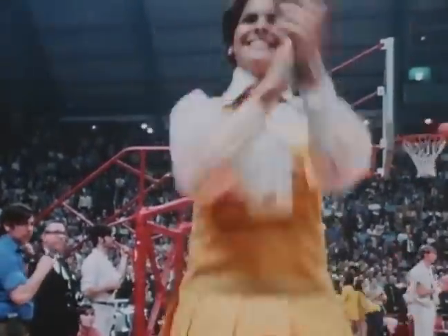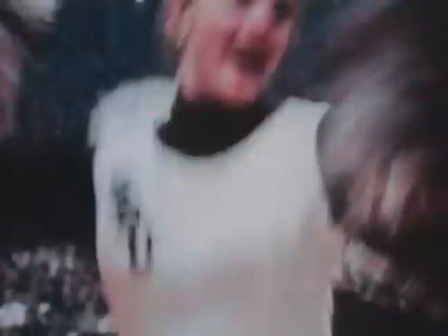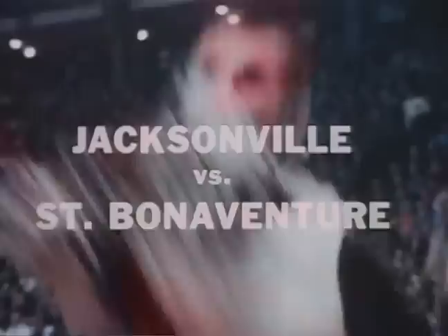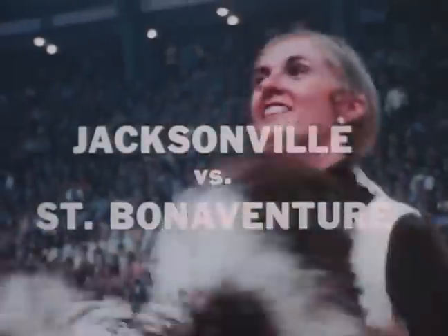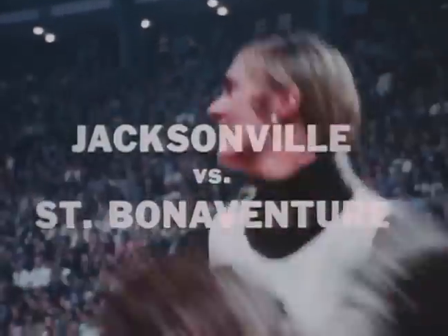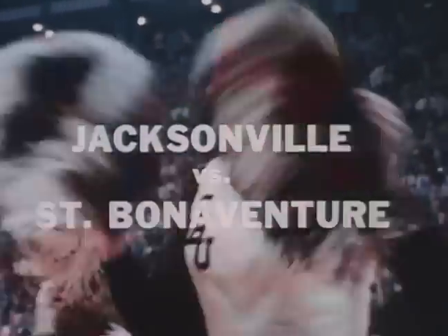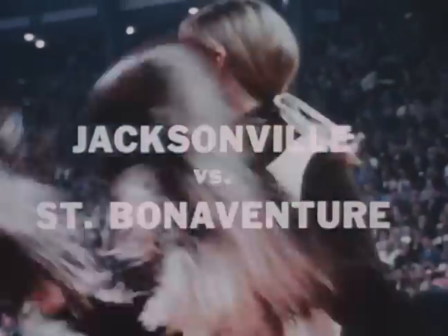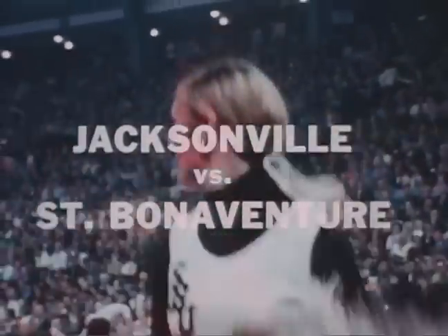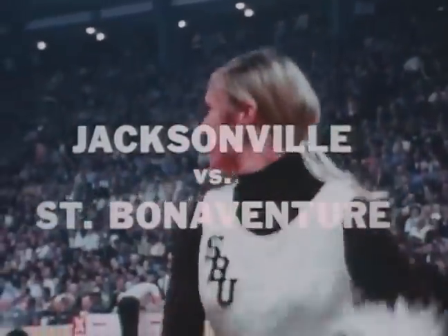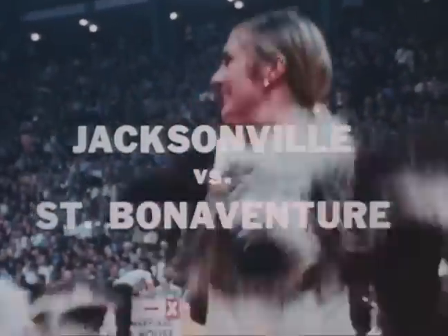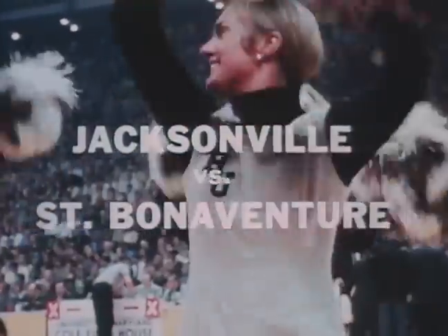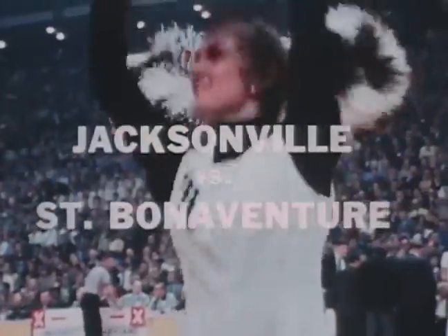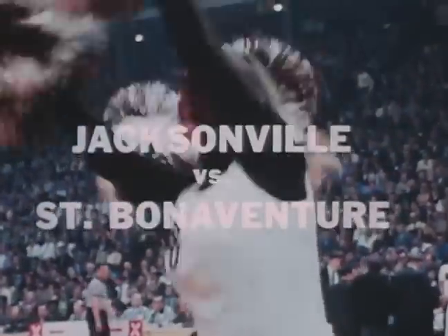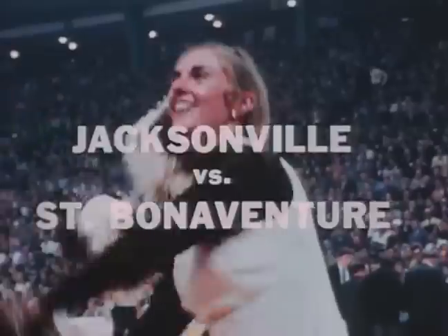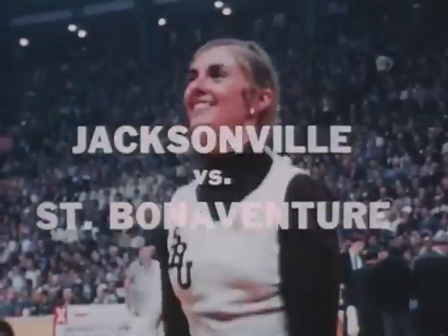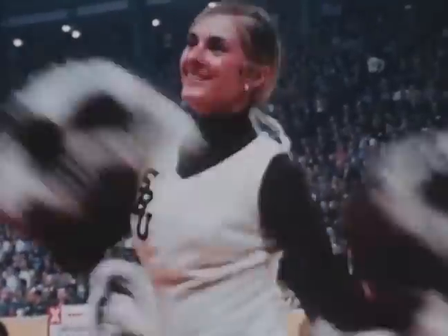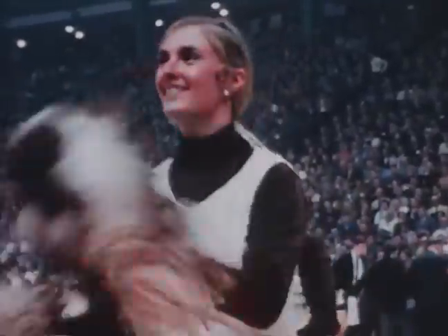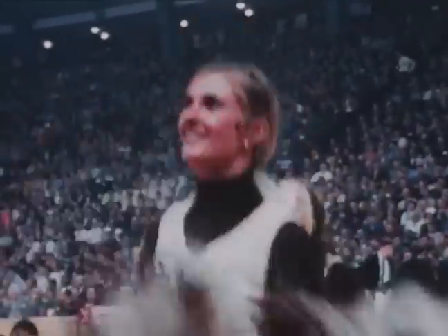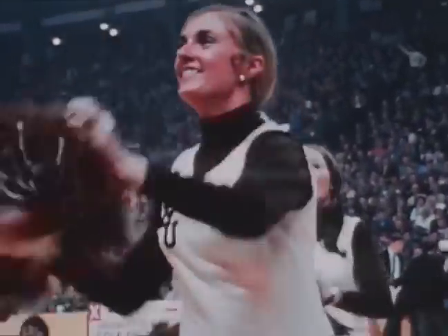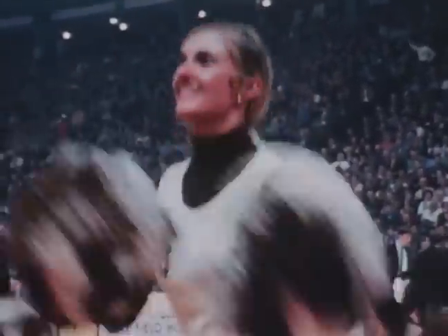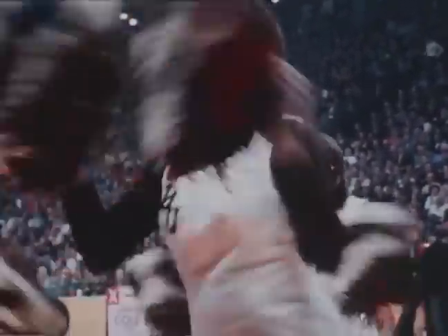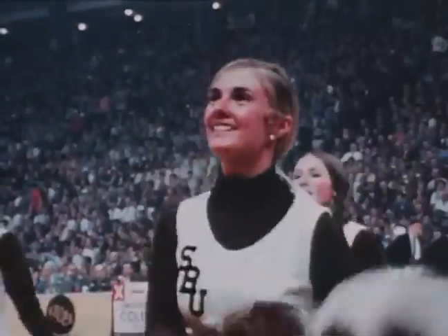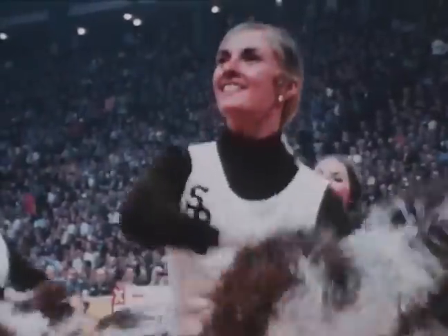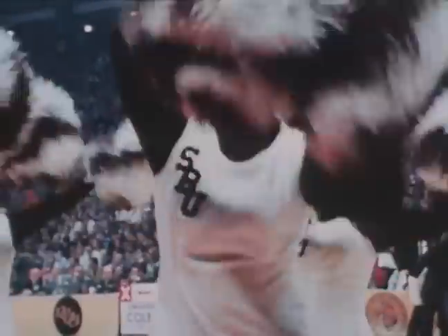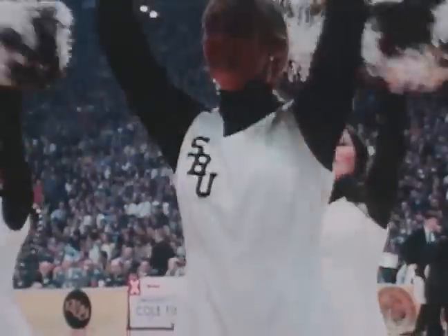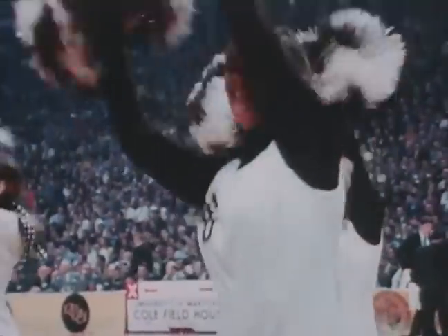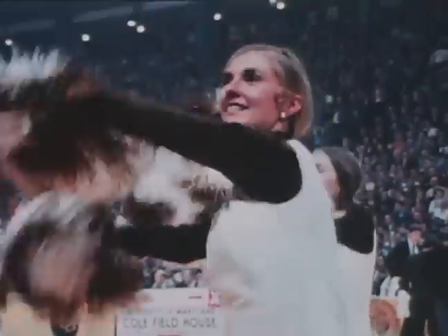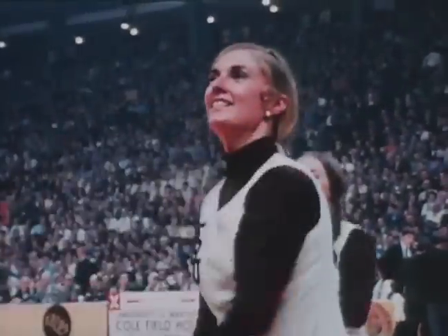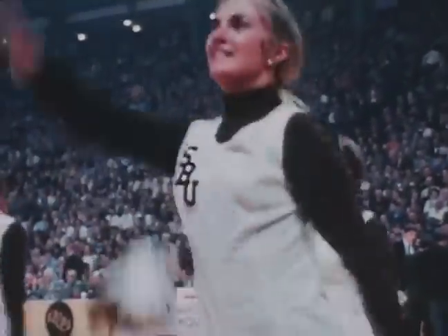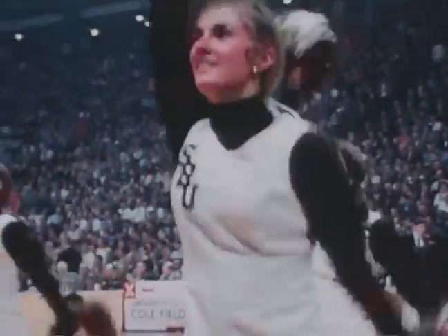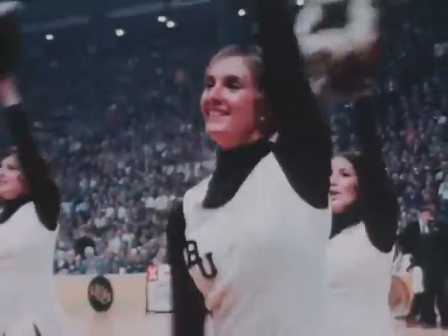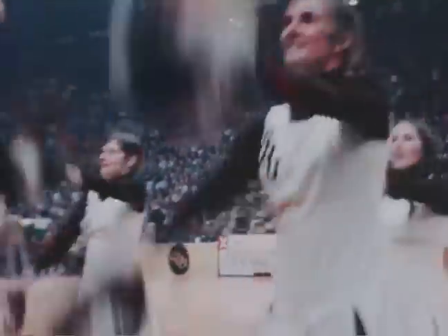Jacksonville and St. Bonaventure, the two combatants in the Eastern Championship, were newcomers to the final round of four. Both boasted impressive 26-1 records, but there was one major difference in their credentials.